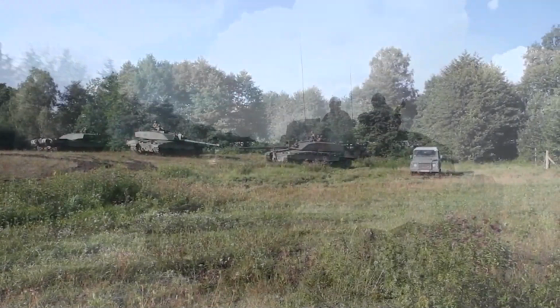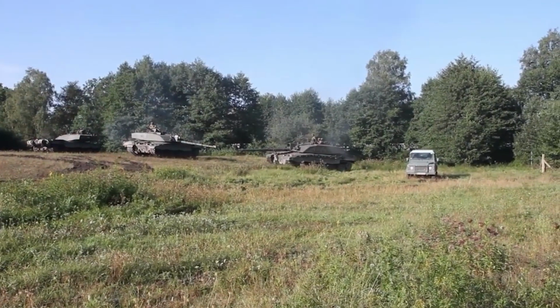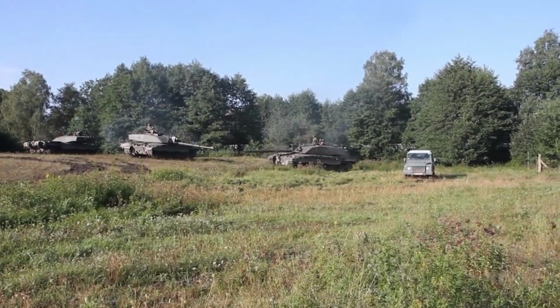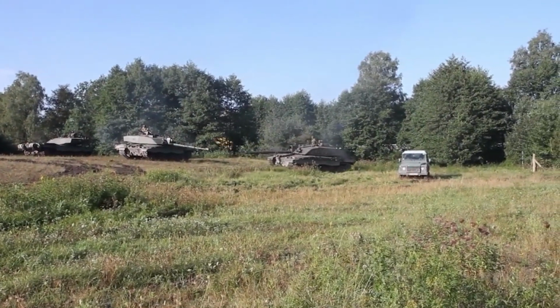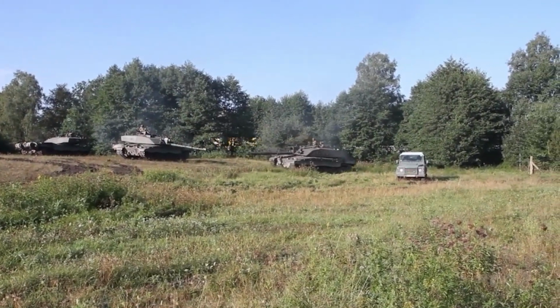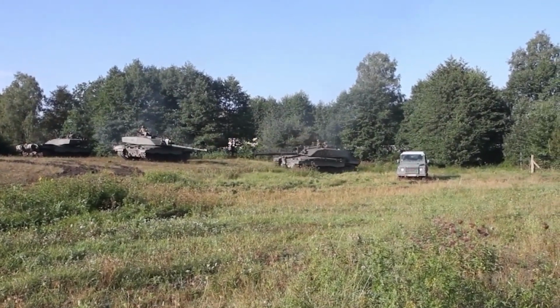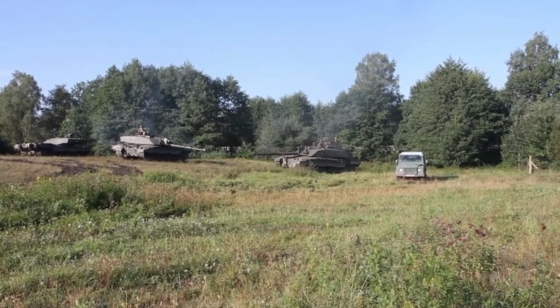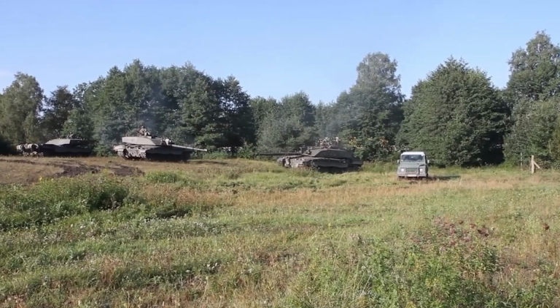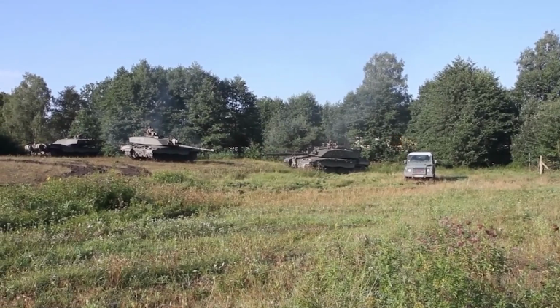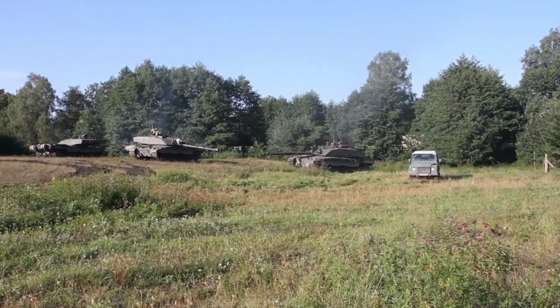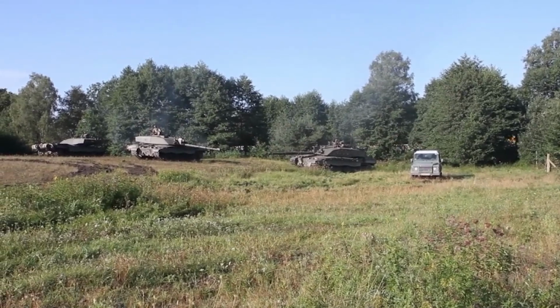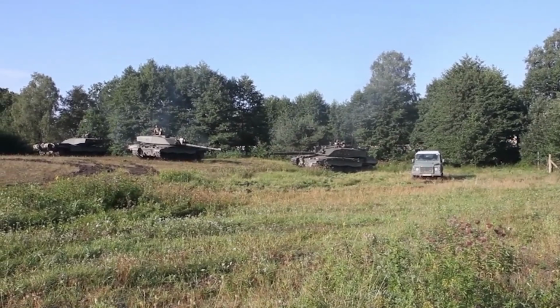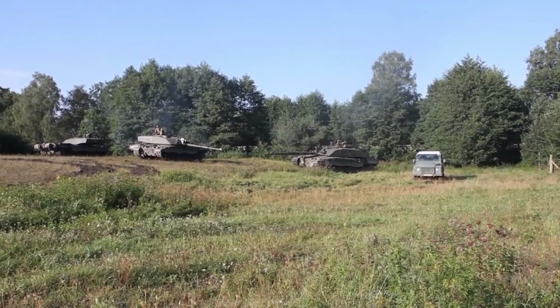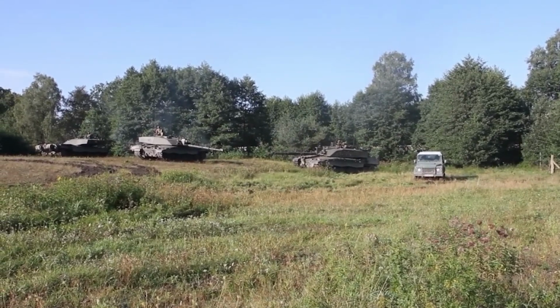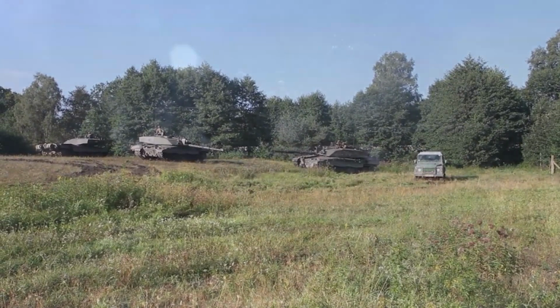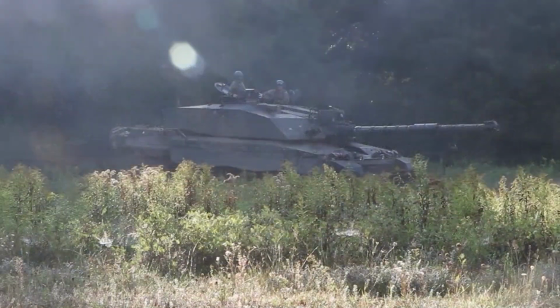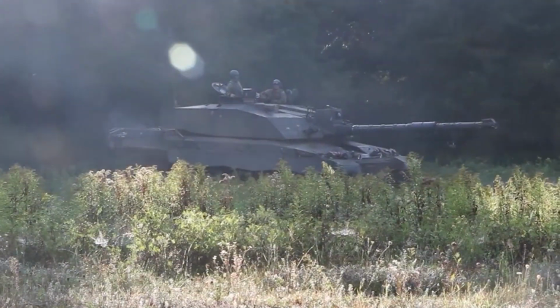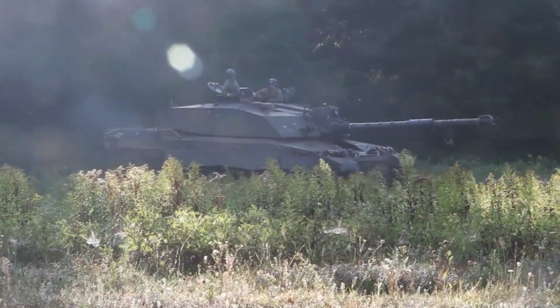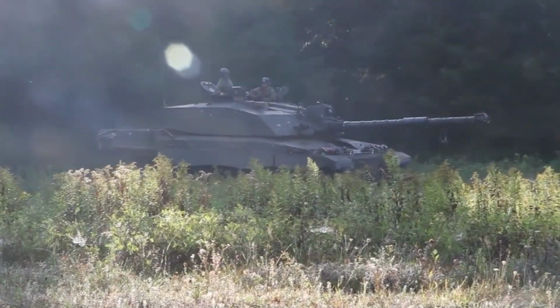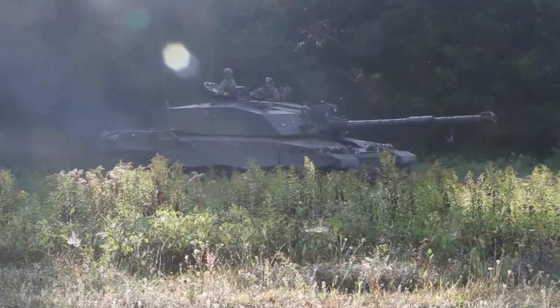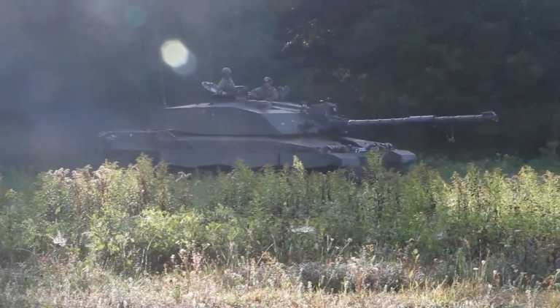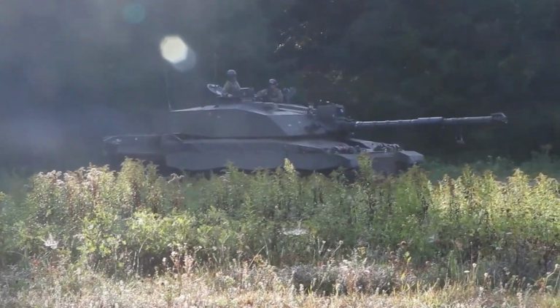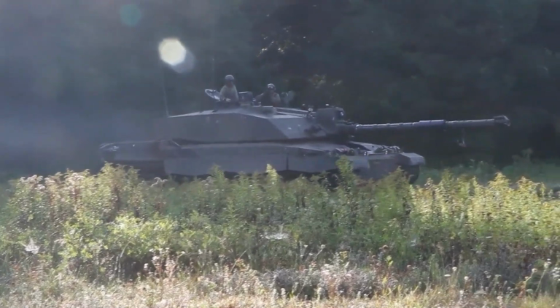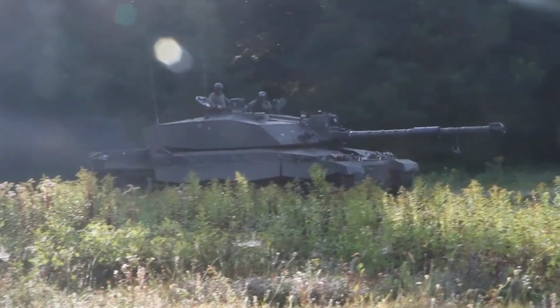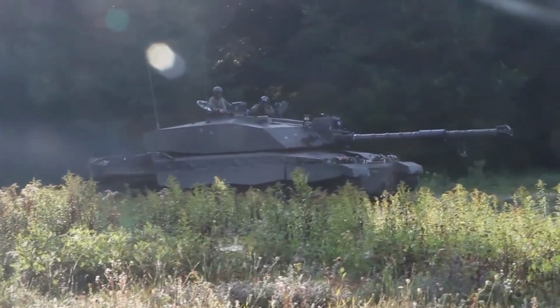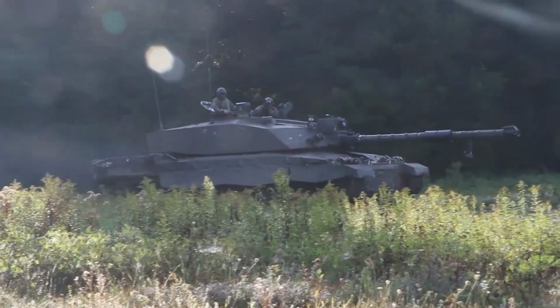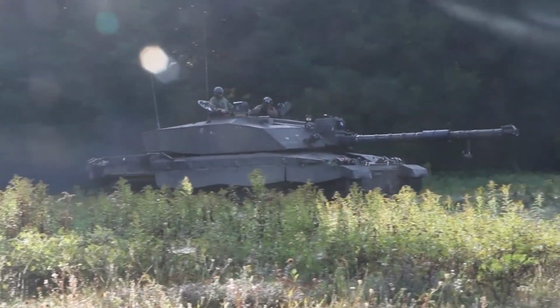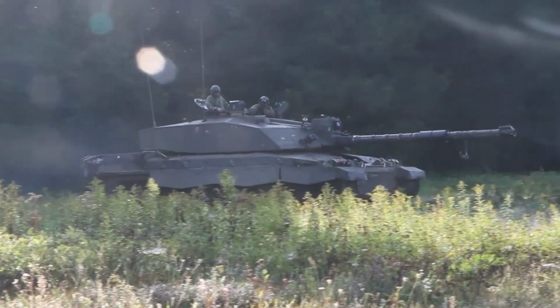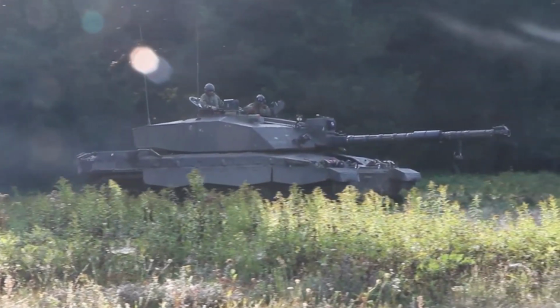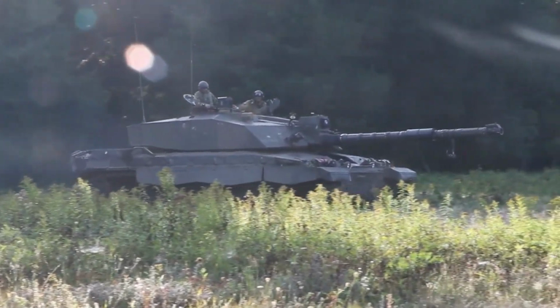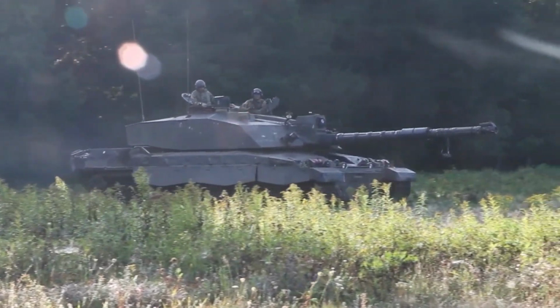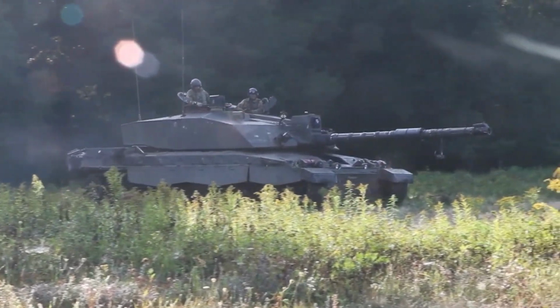The Challenger 2 is a heavily armored tank, weighing approximately 62.5 tons, with a composite armor package that provides excellent protection against both kinetic and explosive threats.